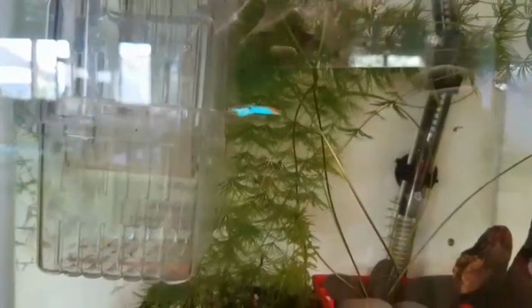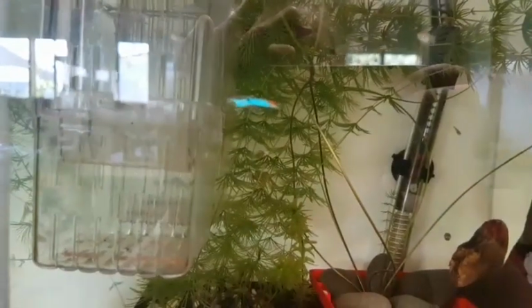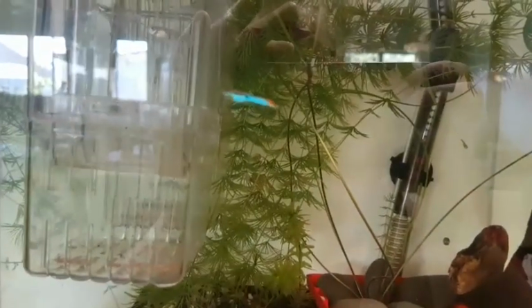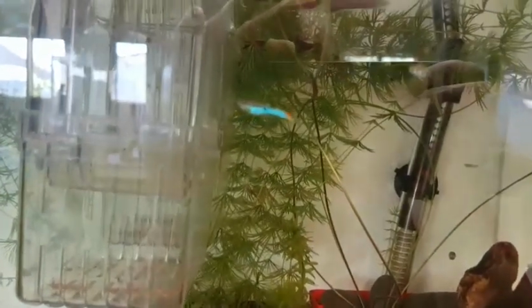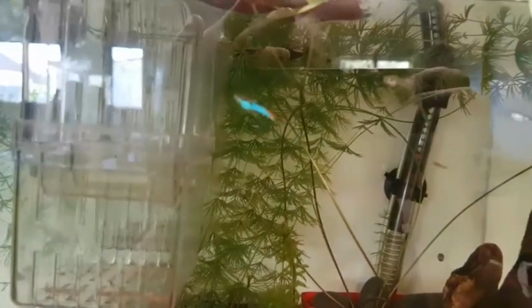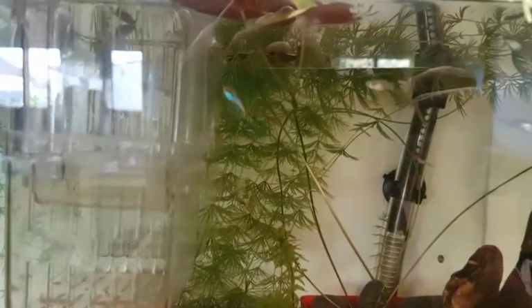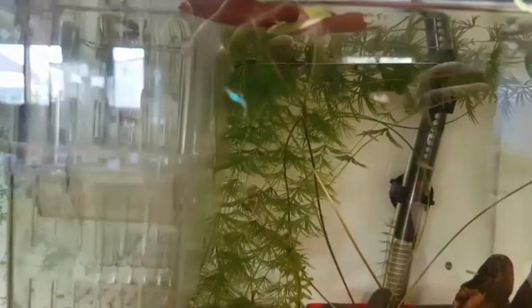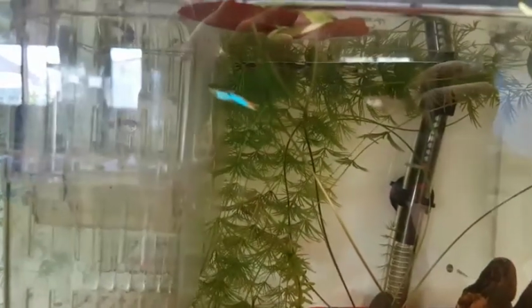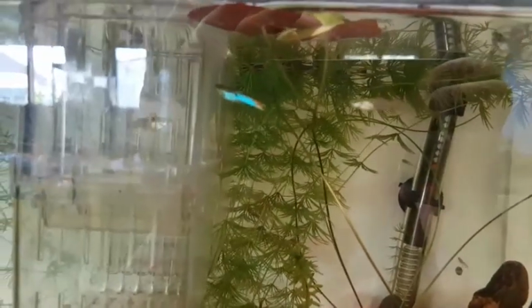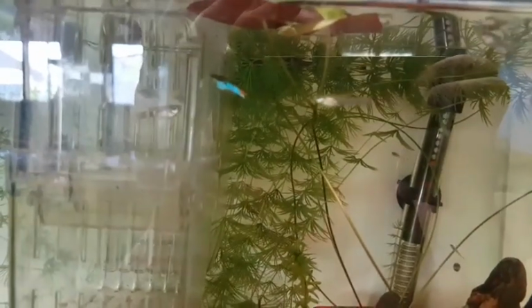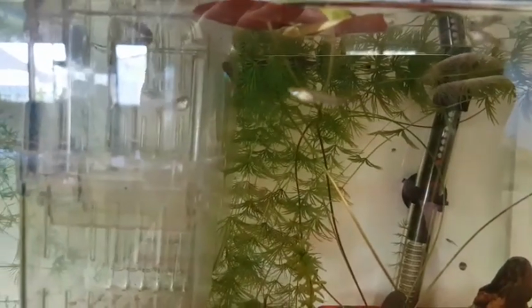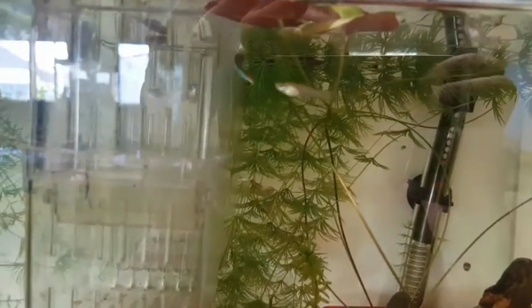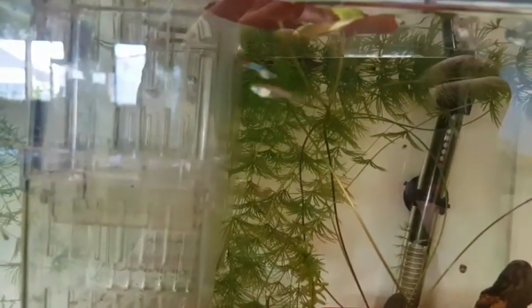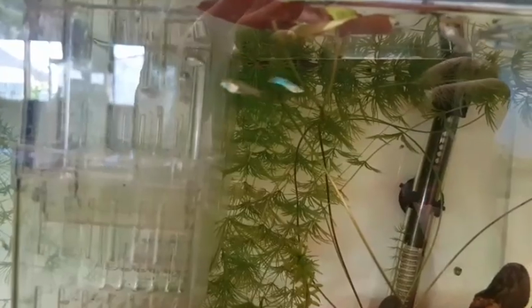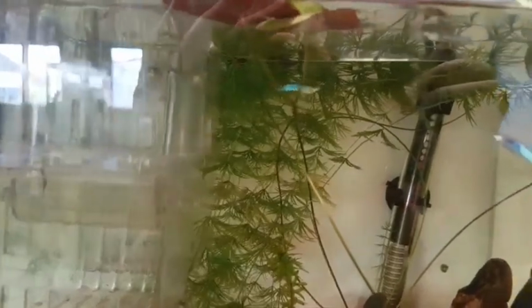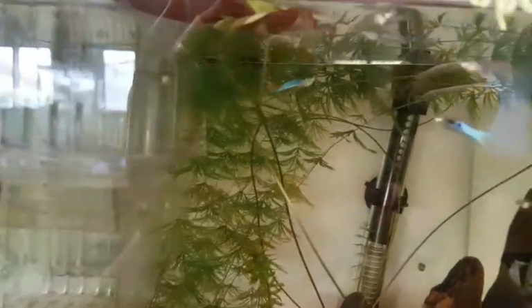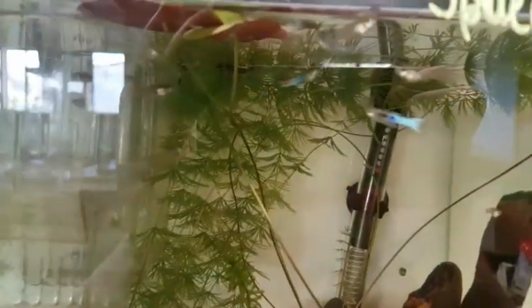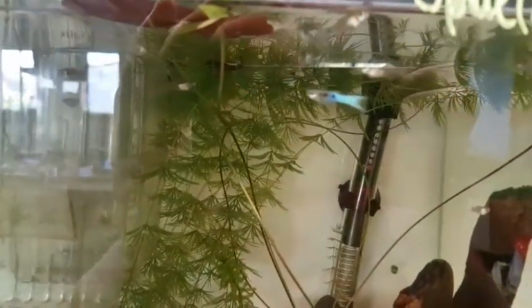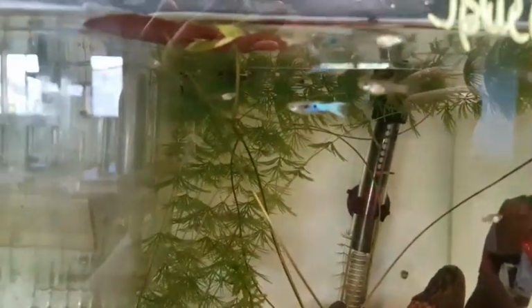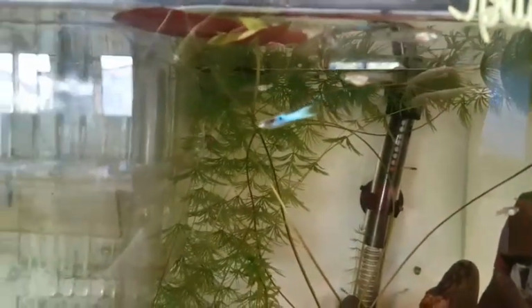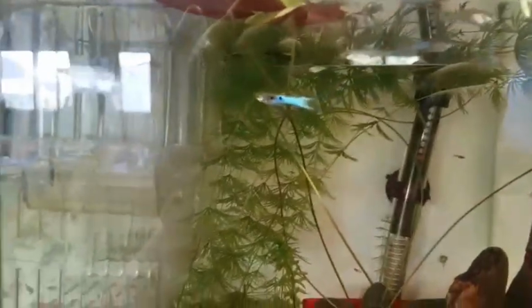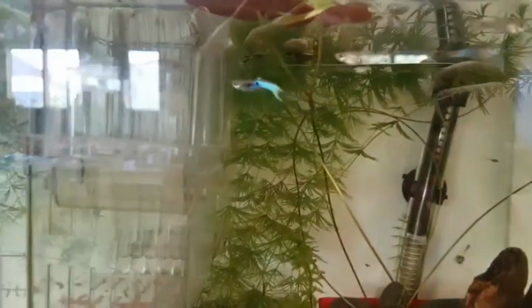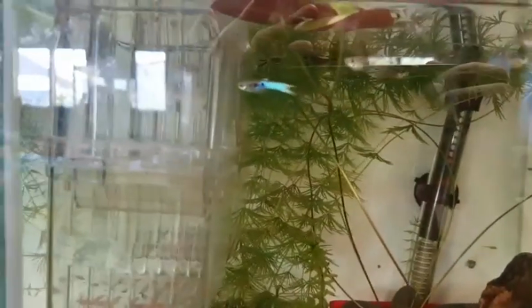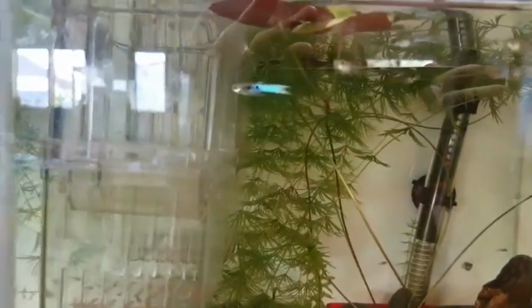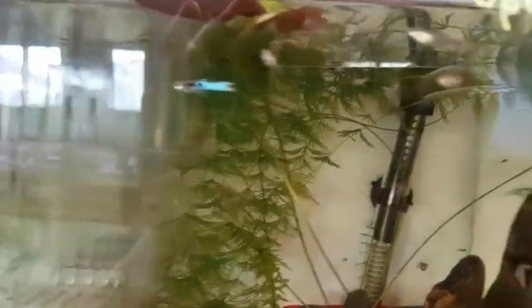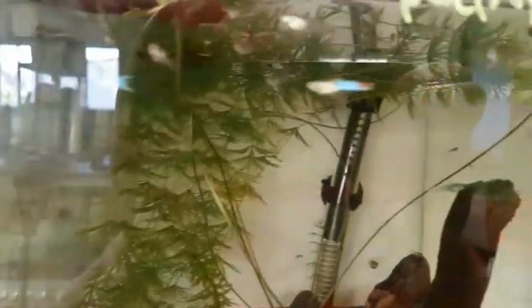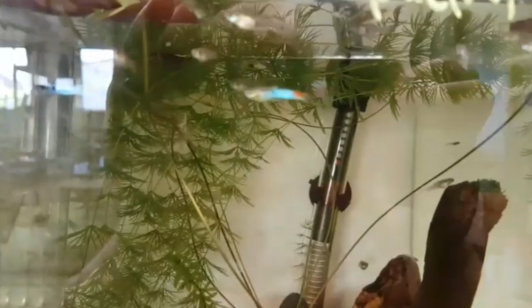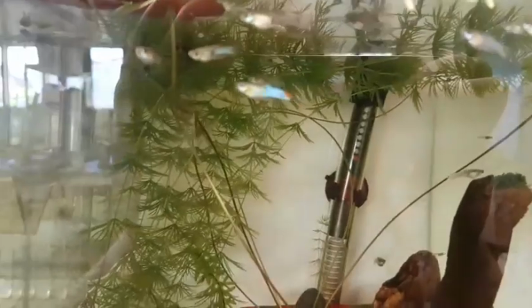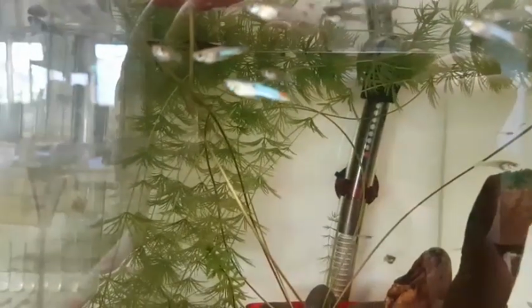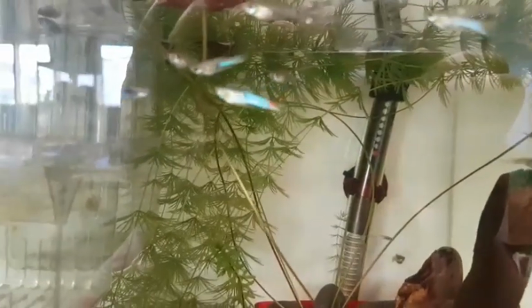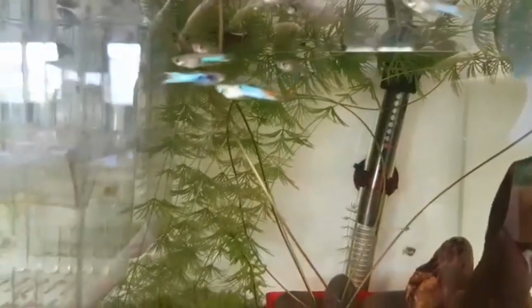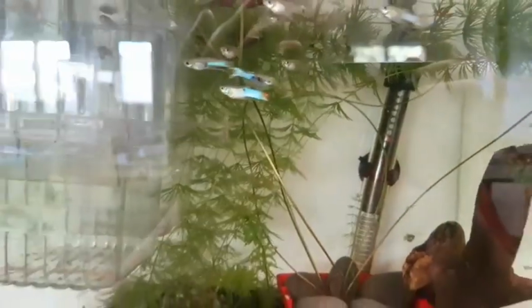There we go — for a second there we had it. These are my Japanese blue double swords. There's one that actually looks like his daddy and the other ones are coming up with orange on their tails.